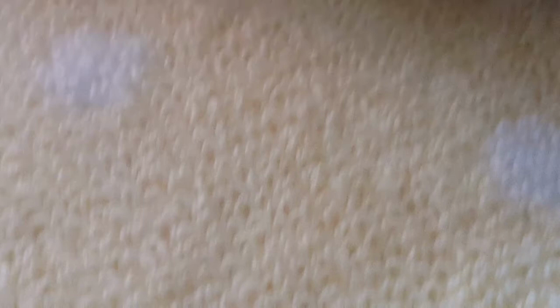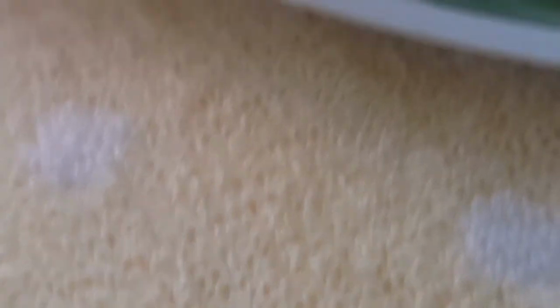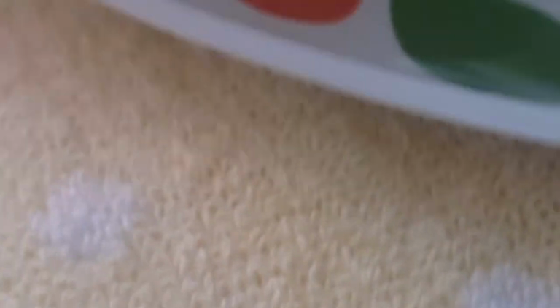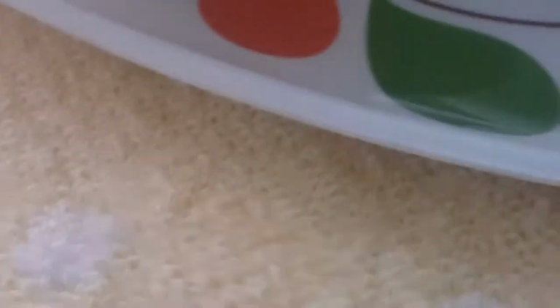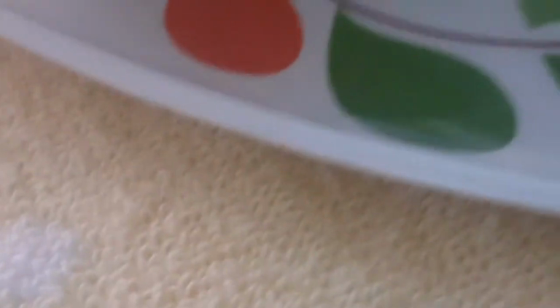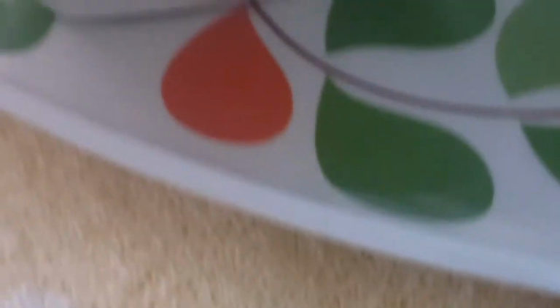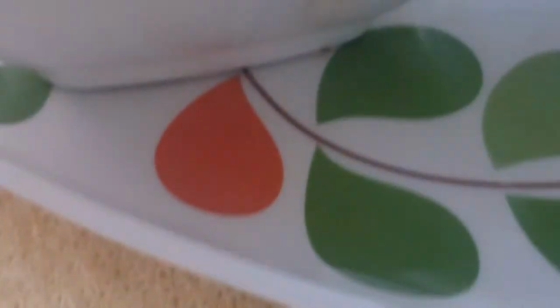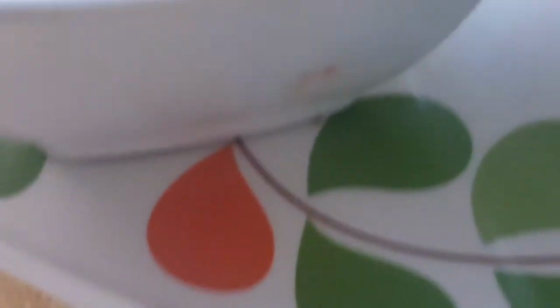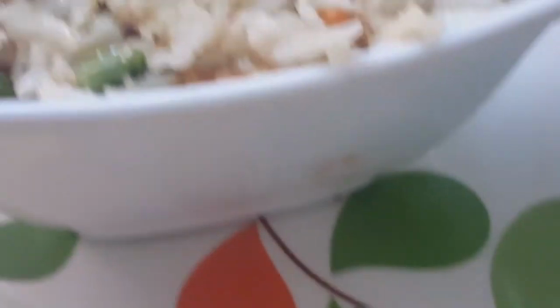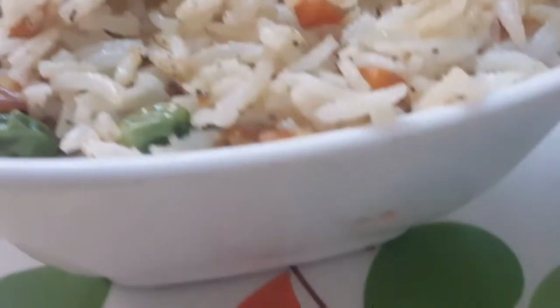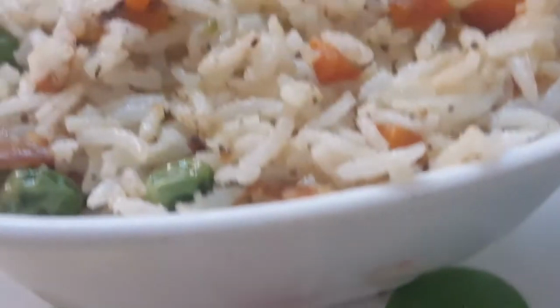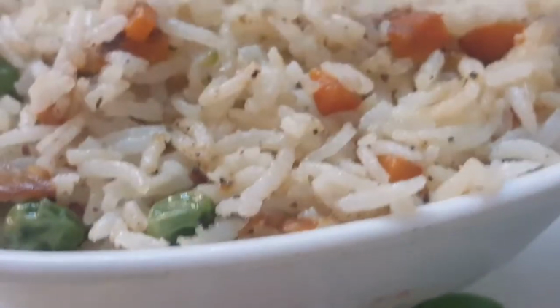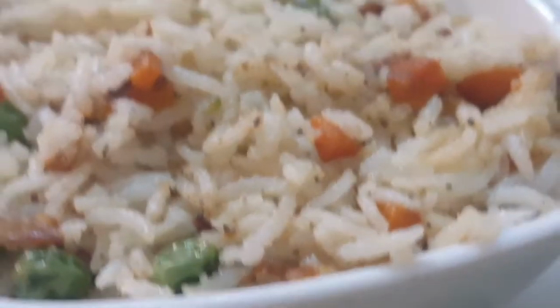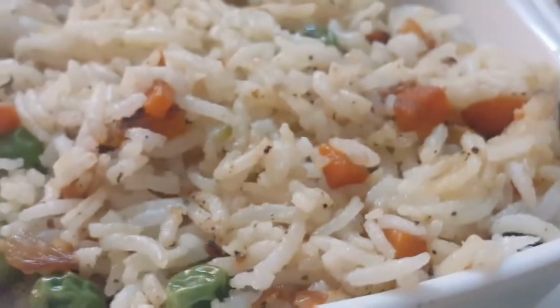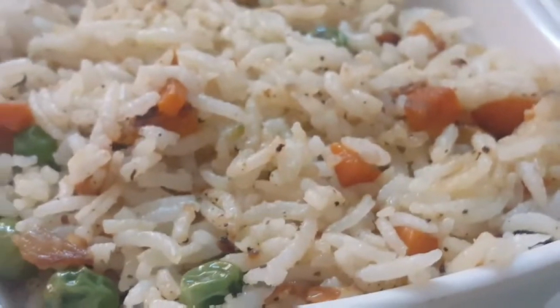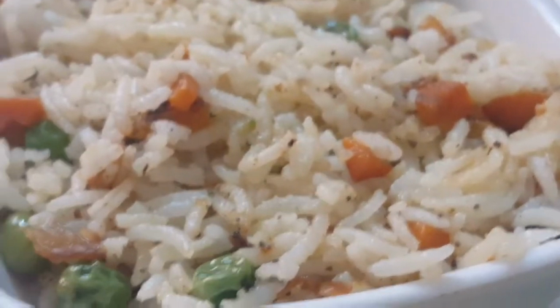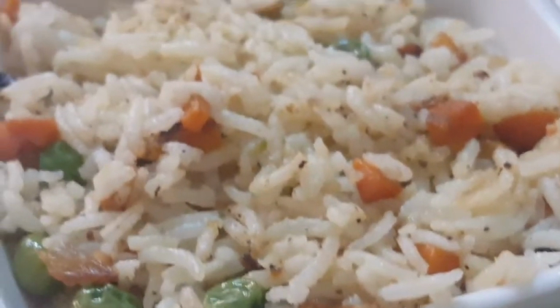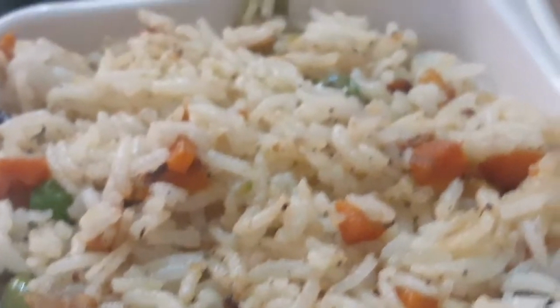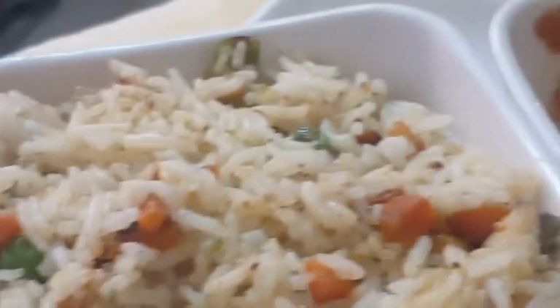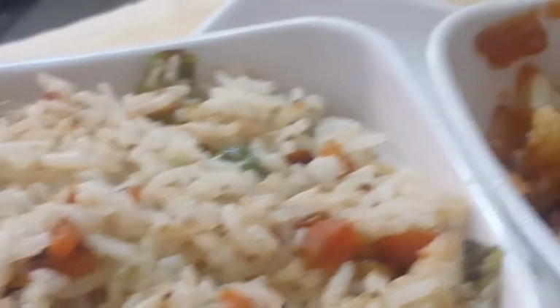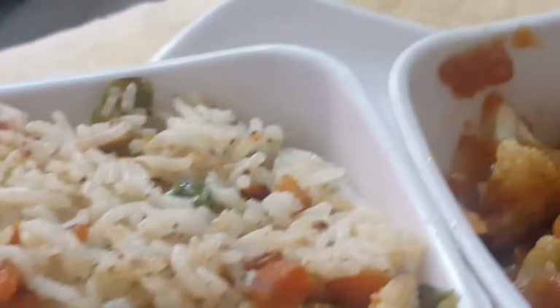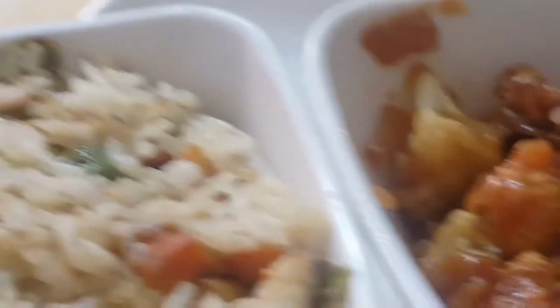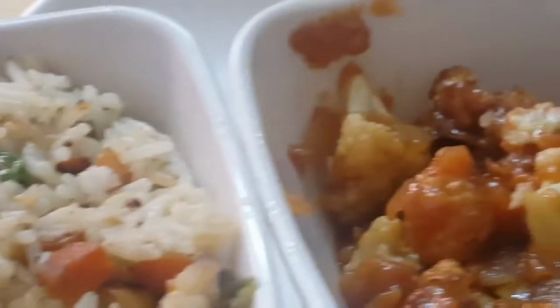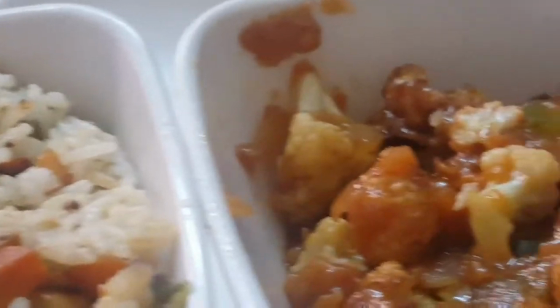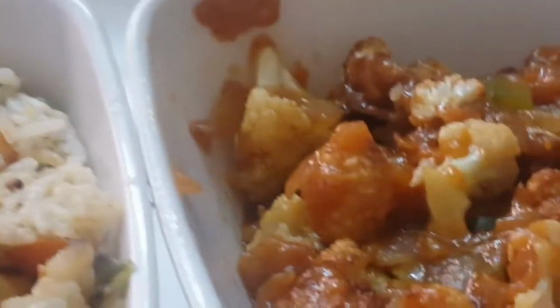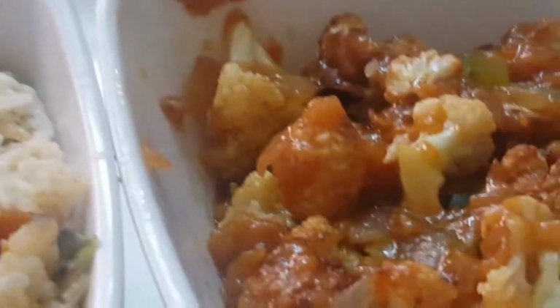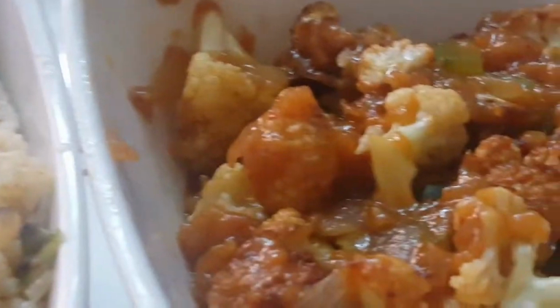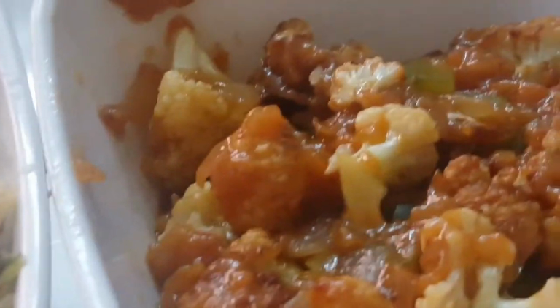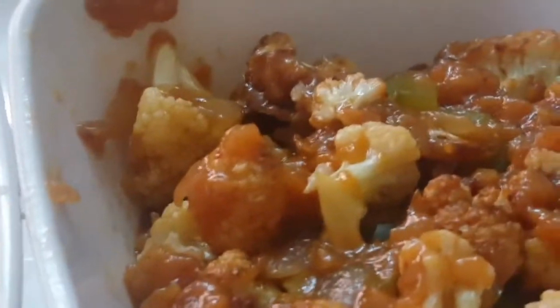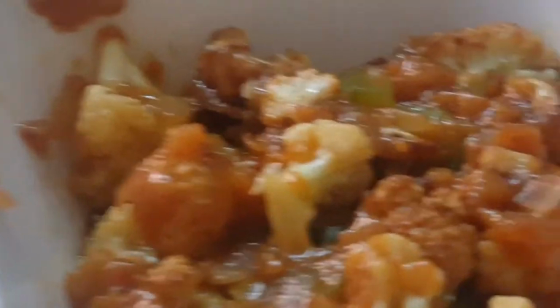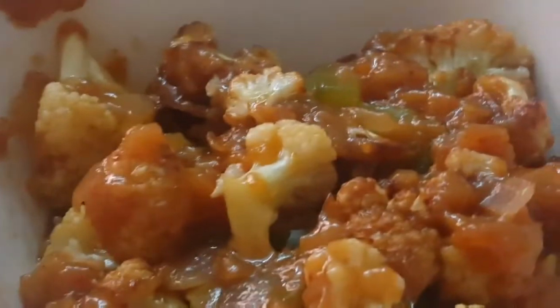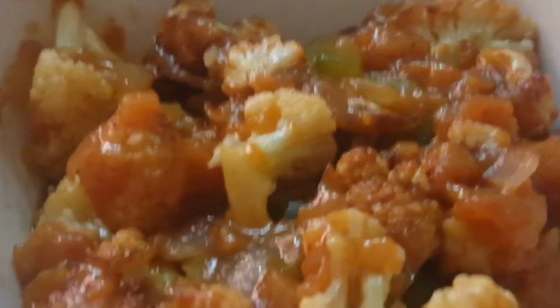Hi friends! Welcome to Thilakha Home! I am going to prepare my special lunch with vegetable fried rice and gobi manchurian.